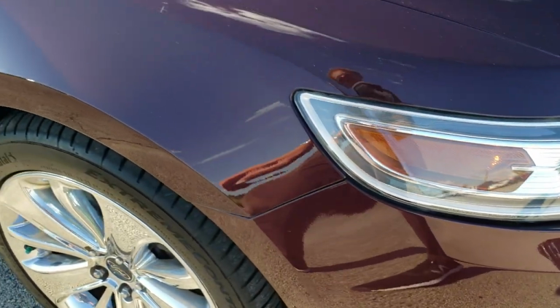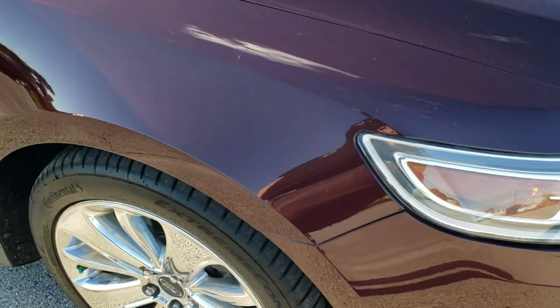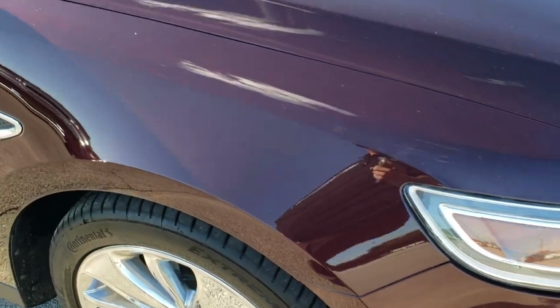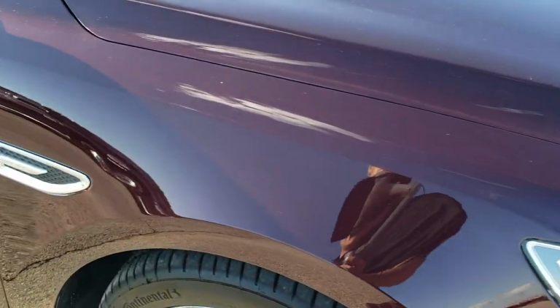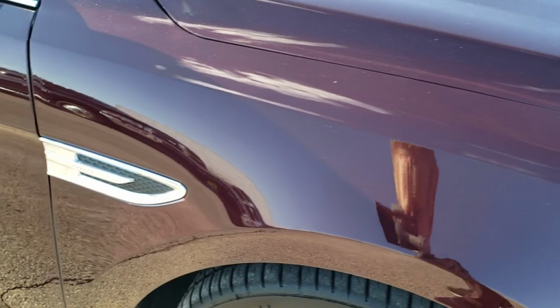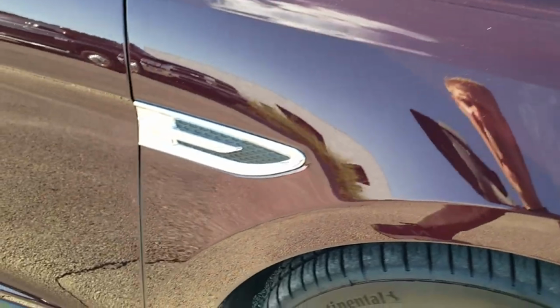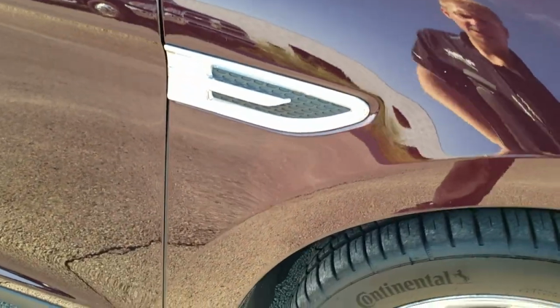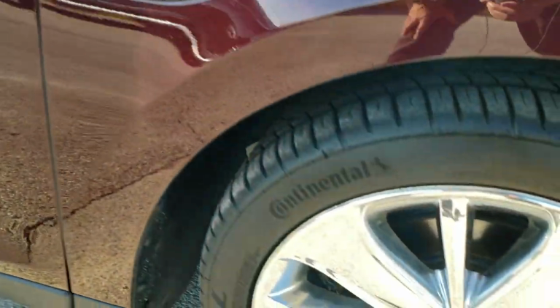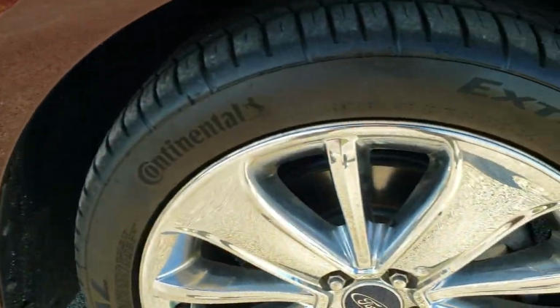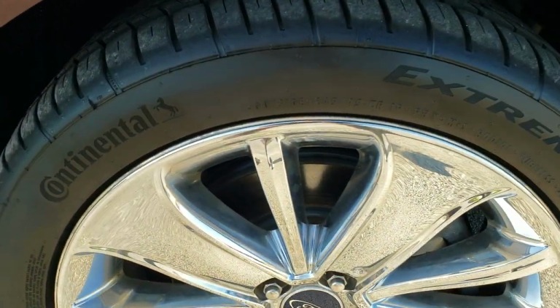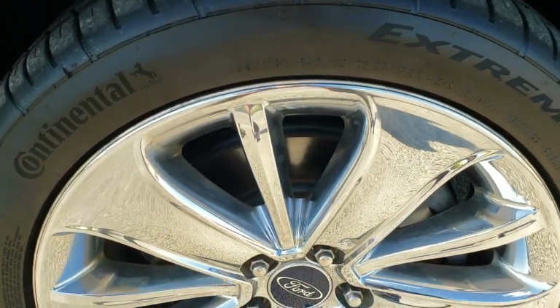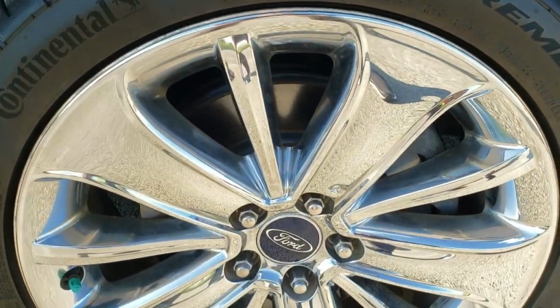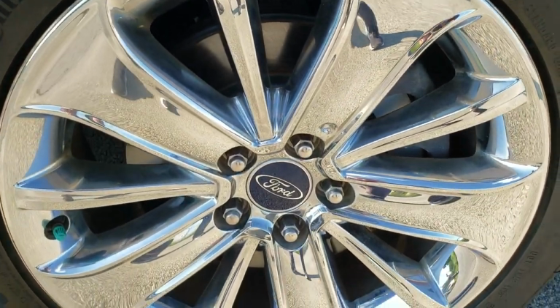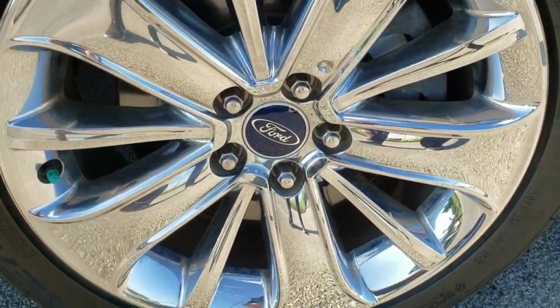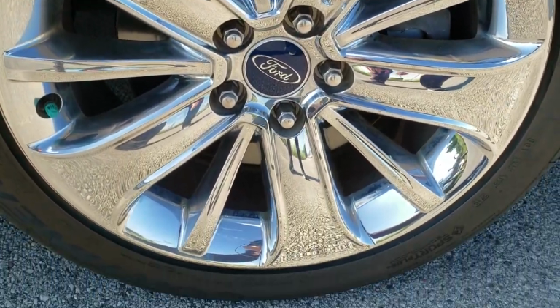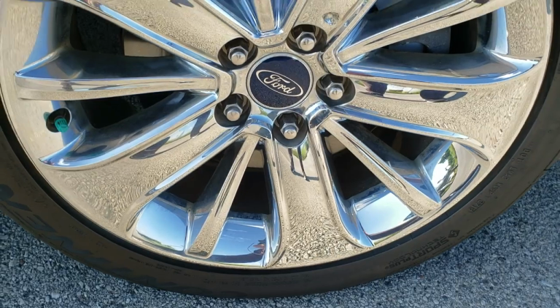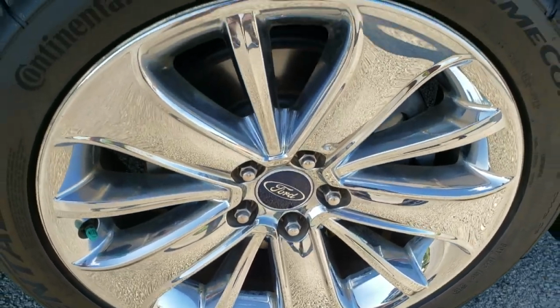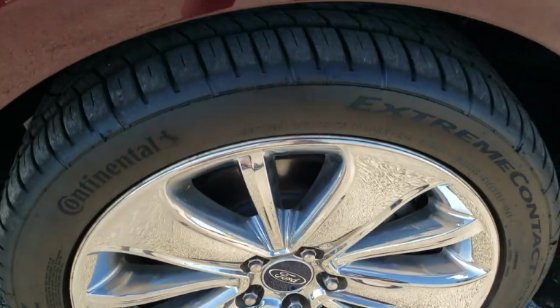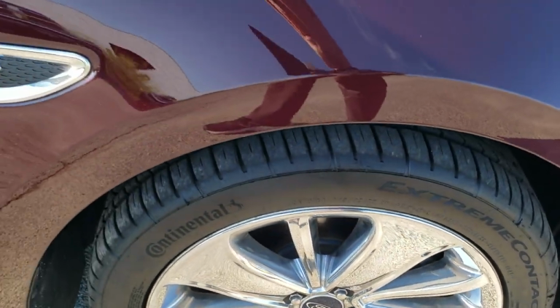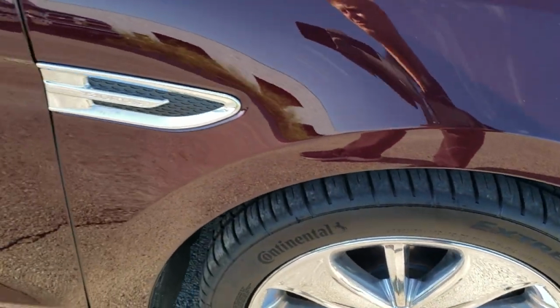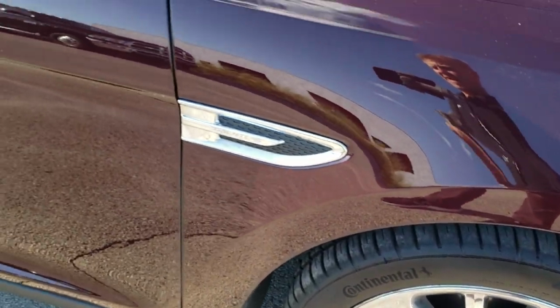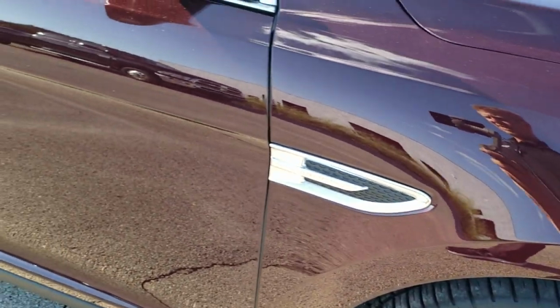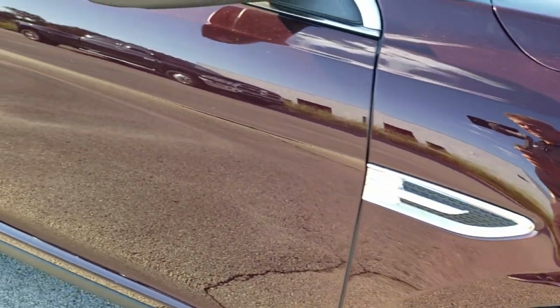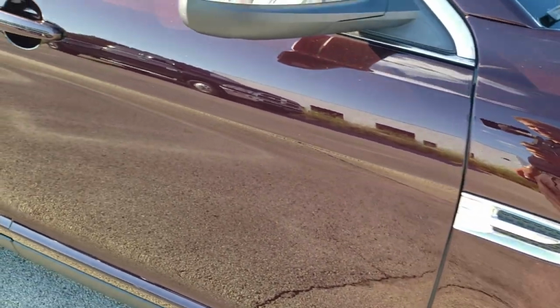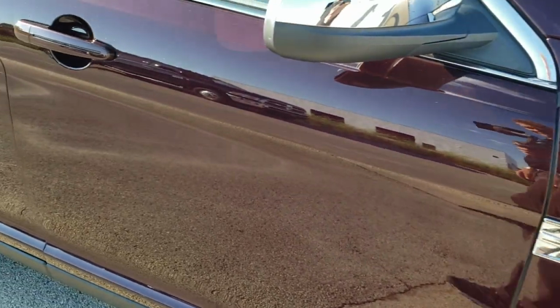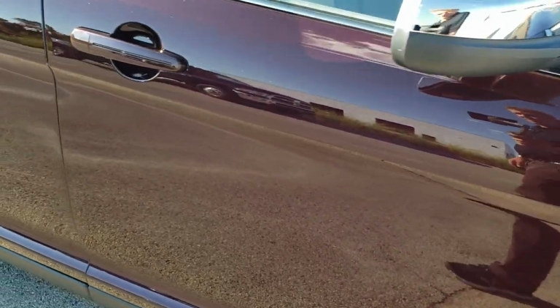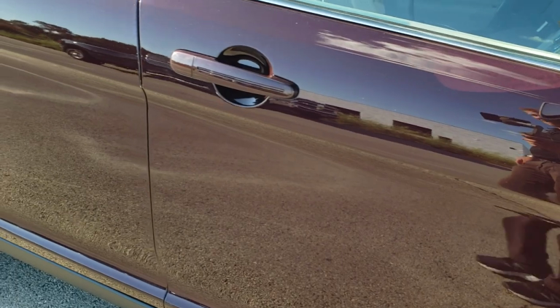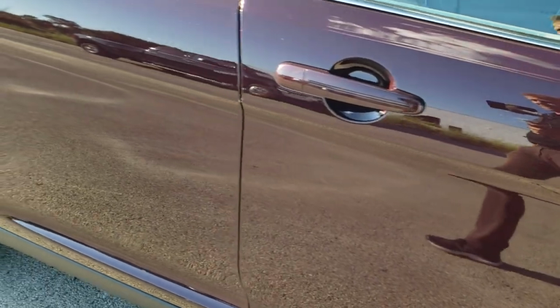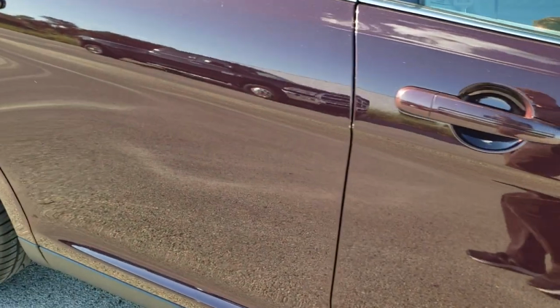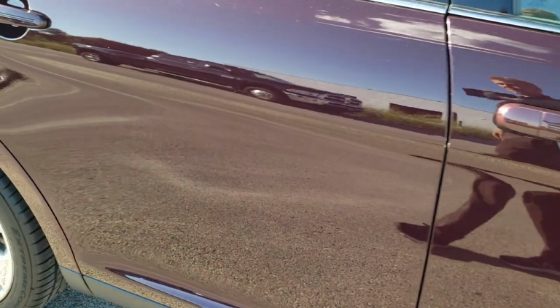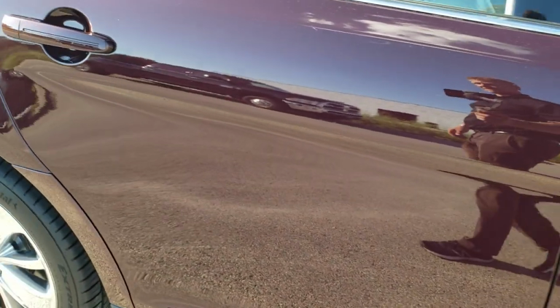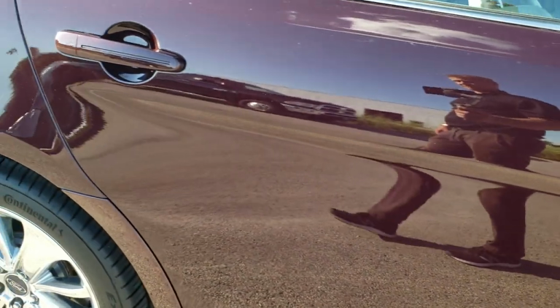Passenger side front fender — no dents or dings on there. And the passenger side rim — no scuffs or scrapes. As you go down the passenger side, take note of how clean the body is, how reflective and mirror-like that paint is.